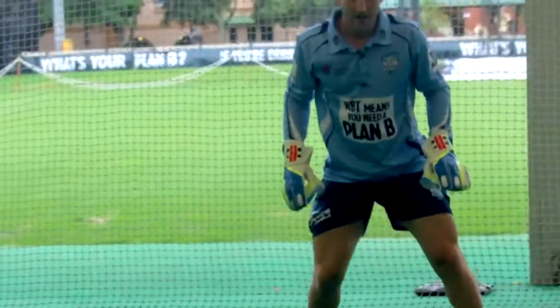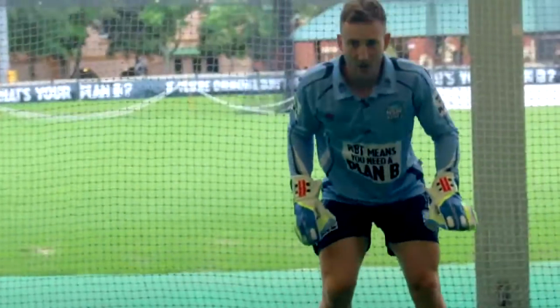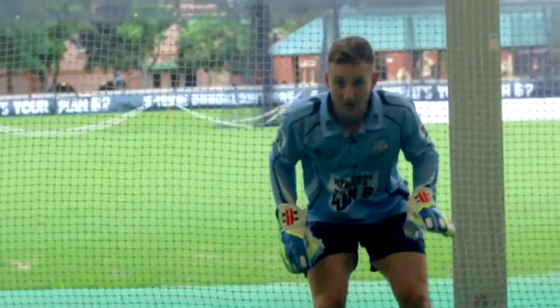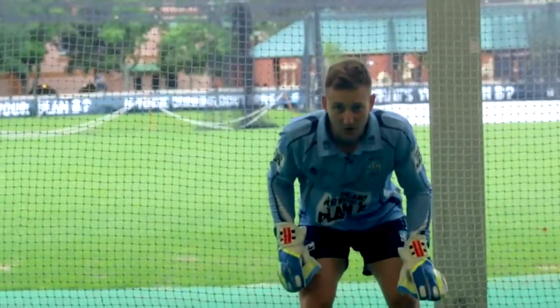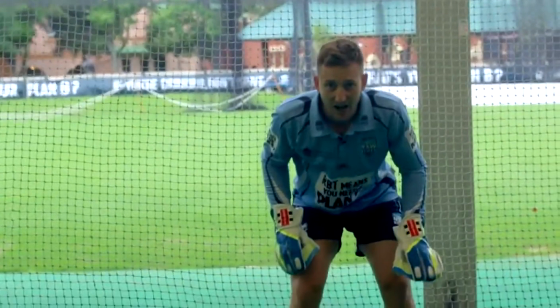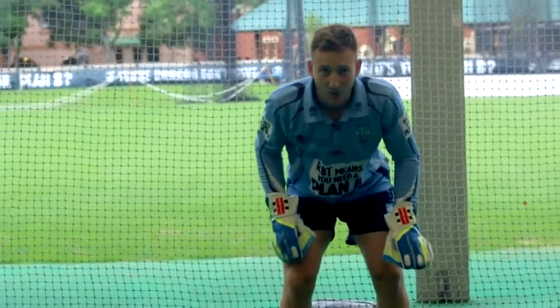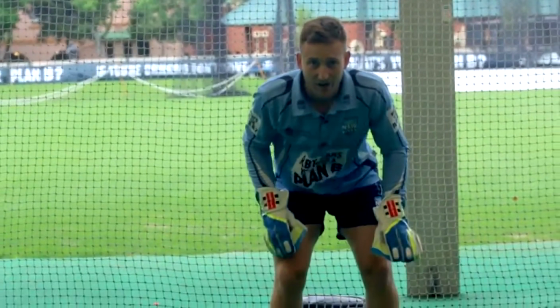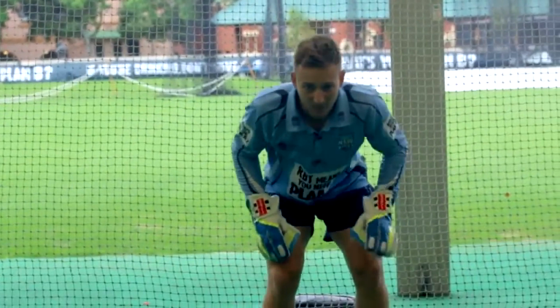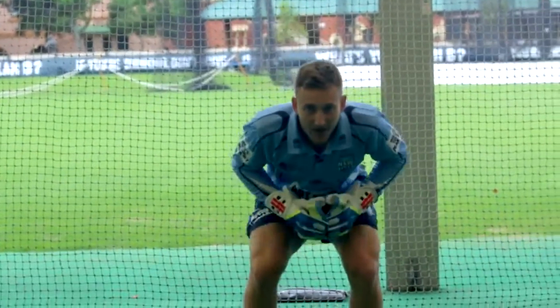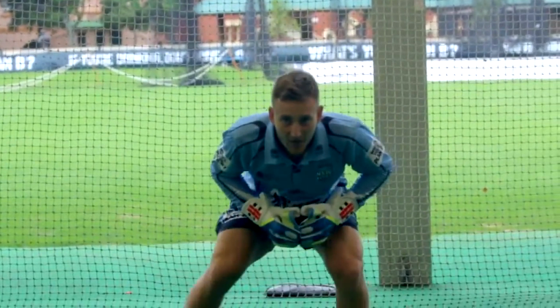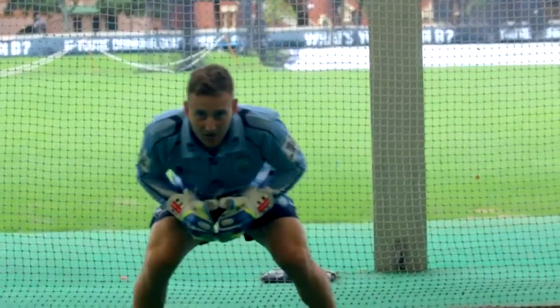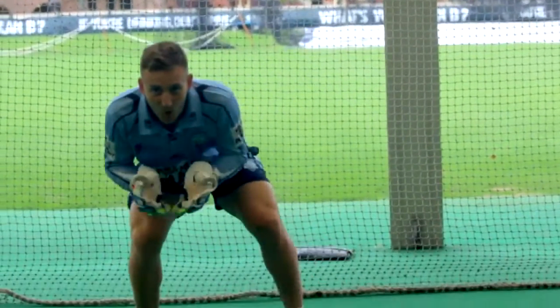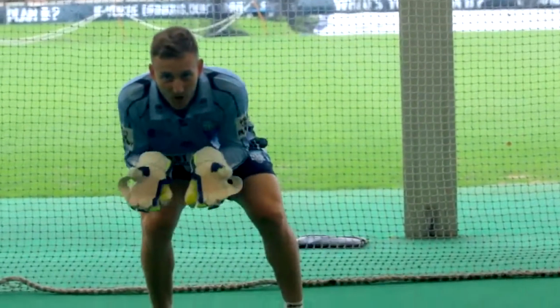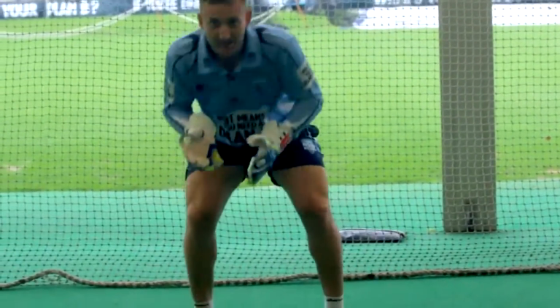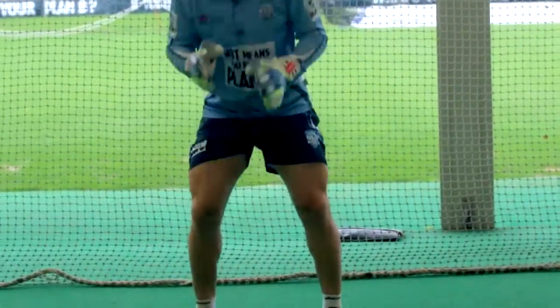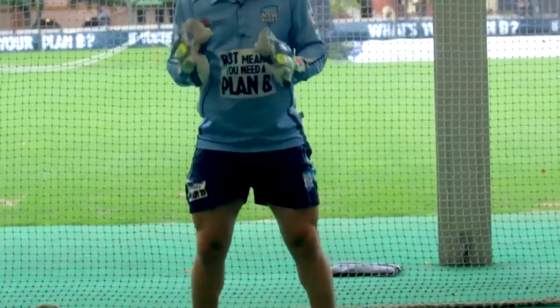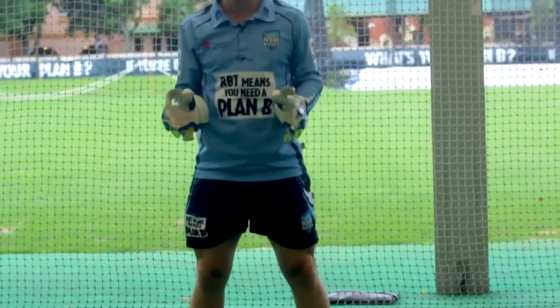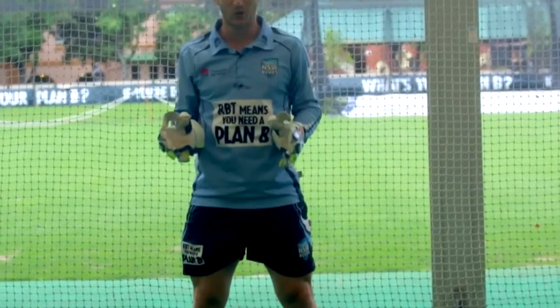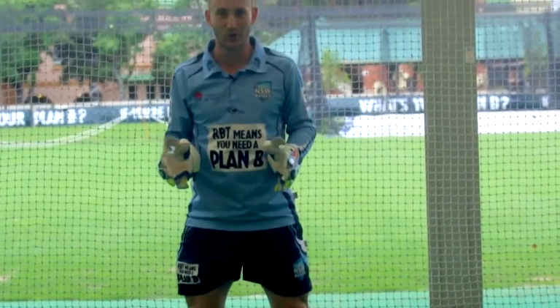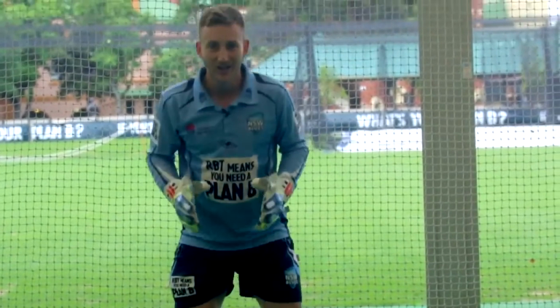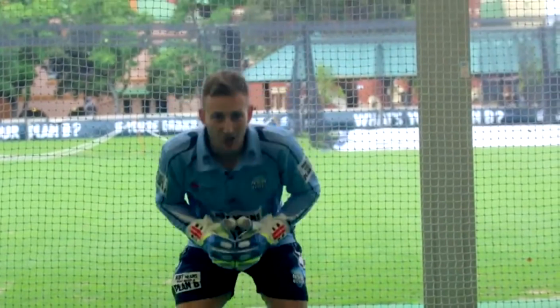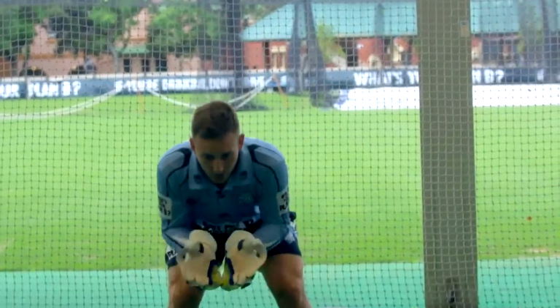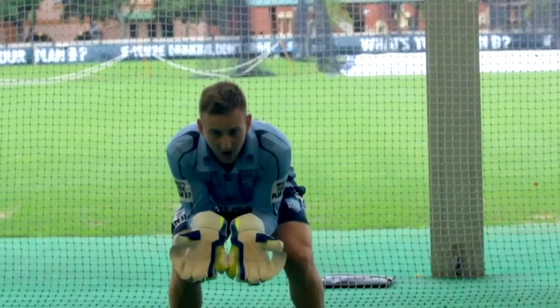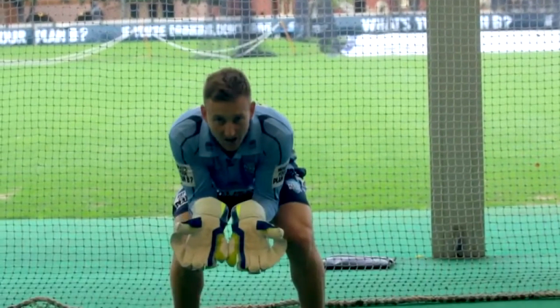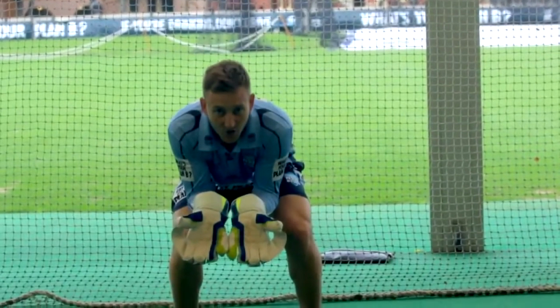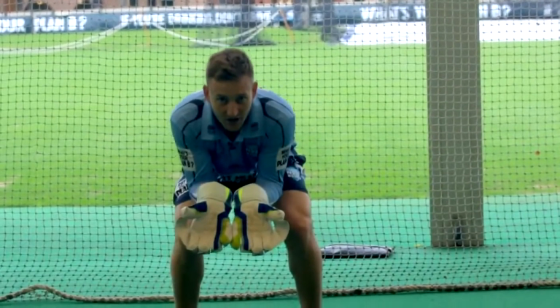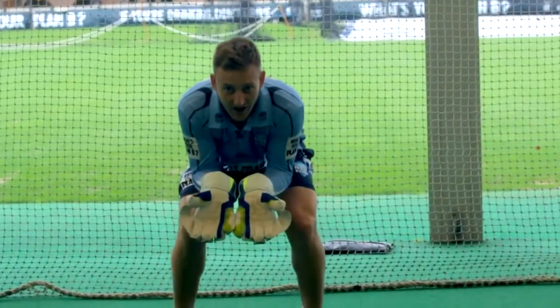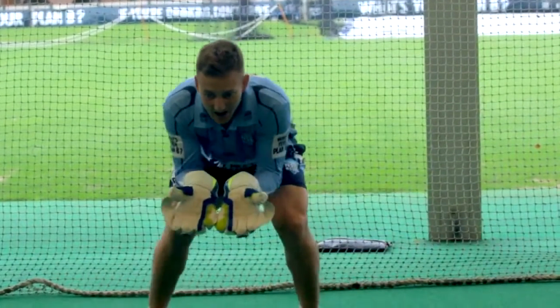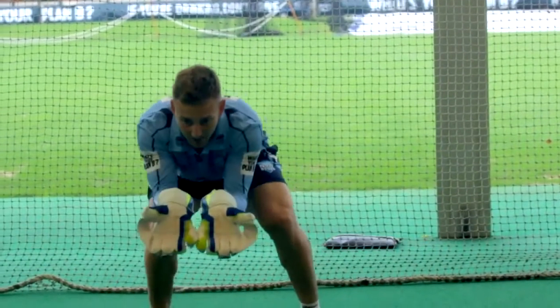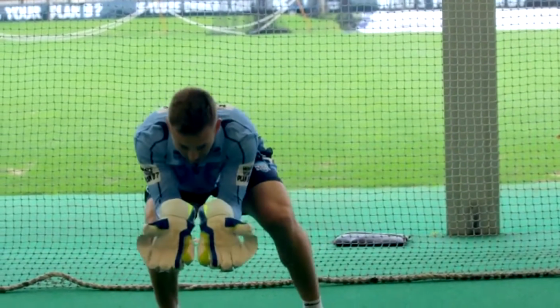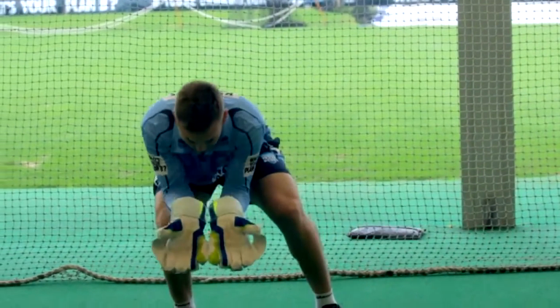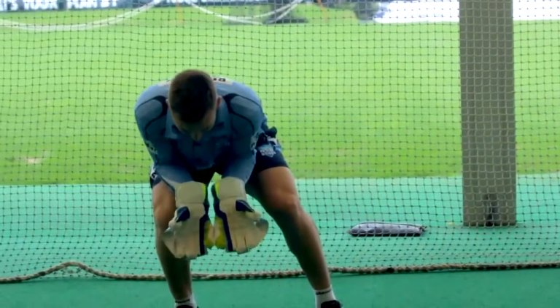Now once we've done all this hard work, the most important thing is catching the ball. We're looking for a large surface area and a big length of catch.